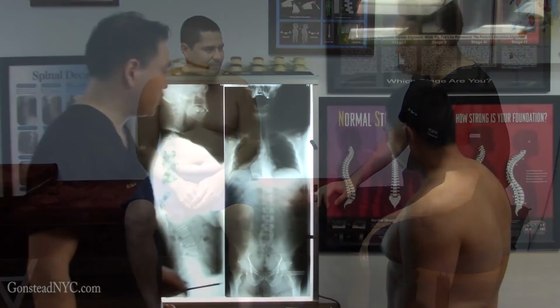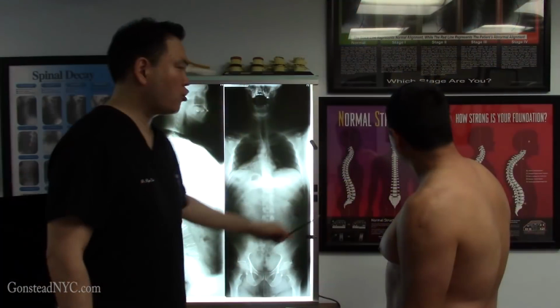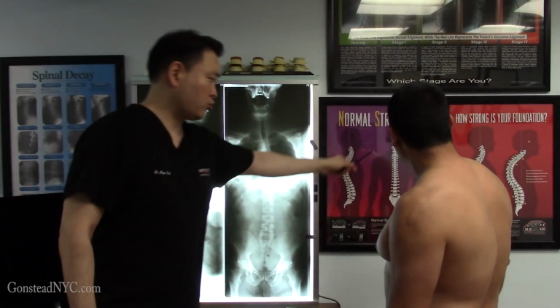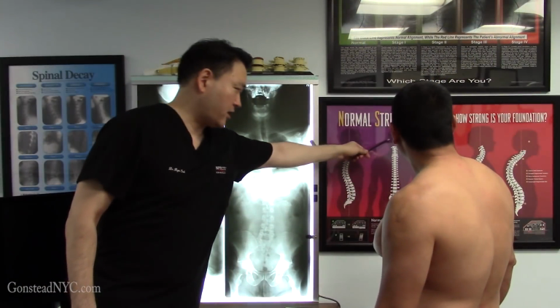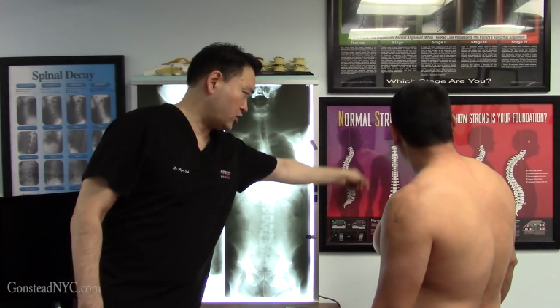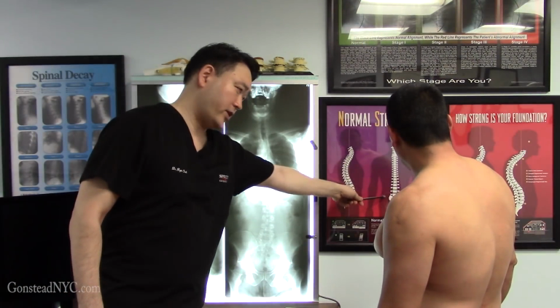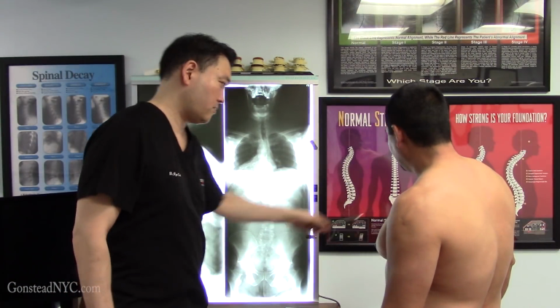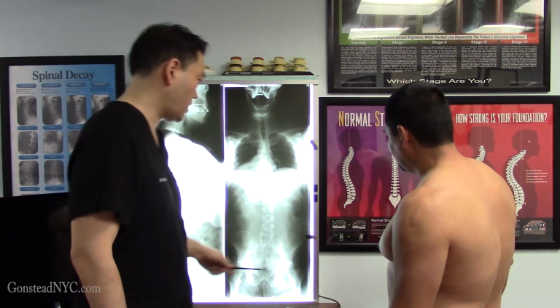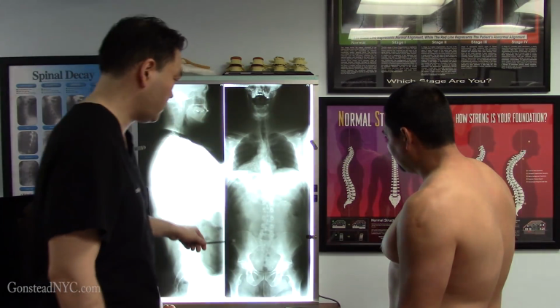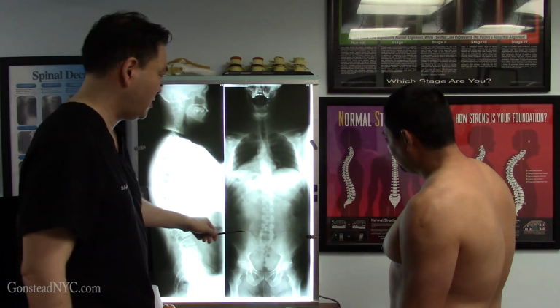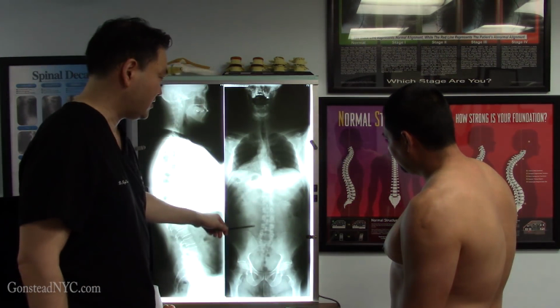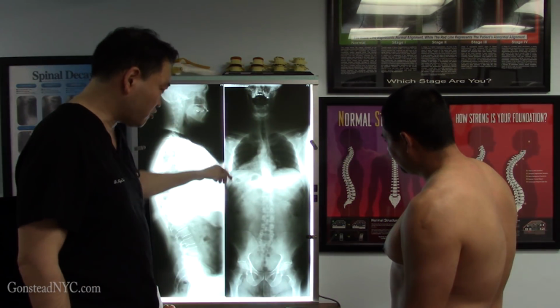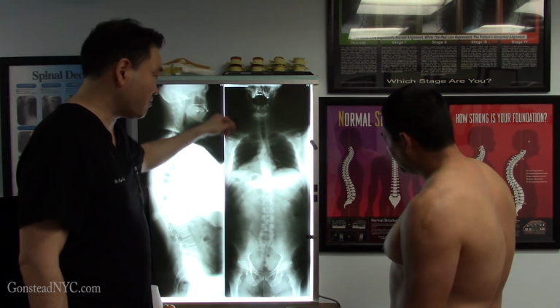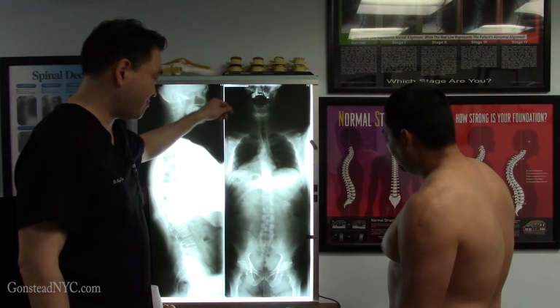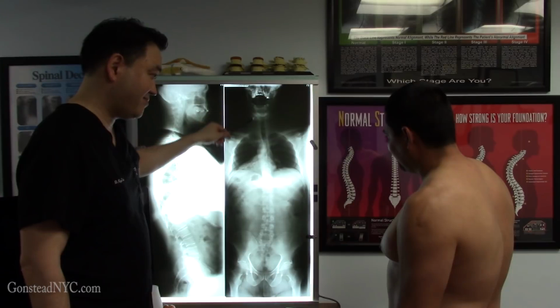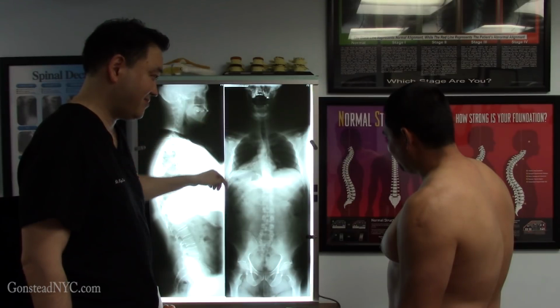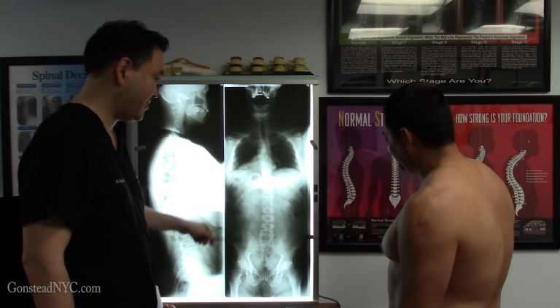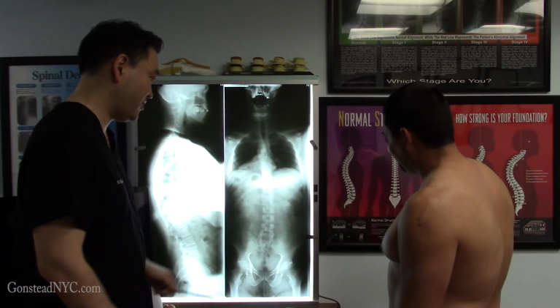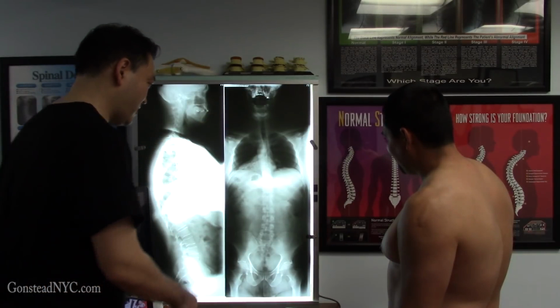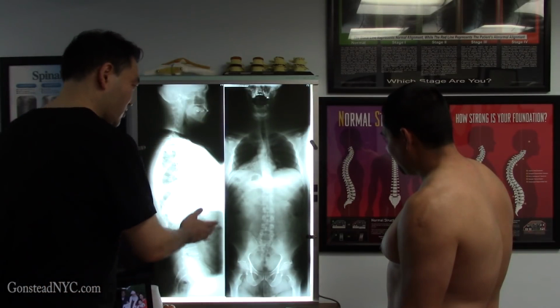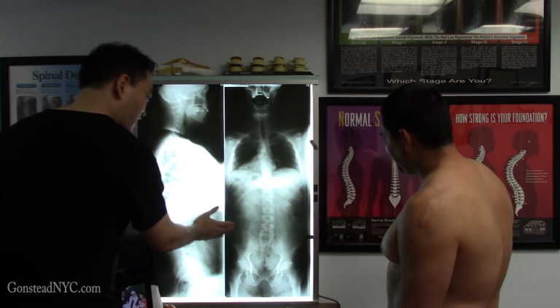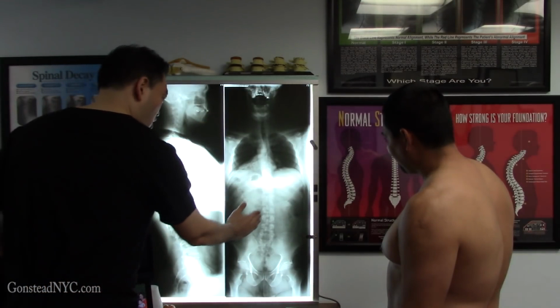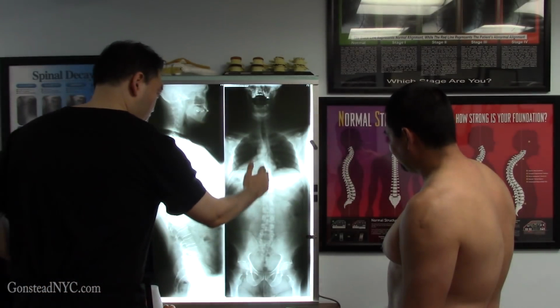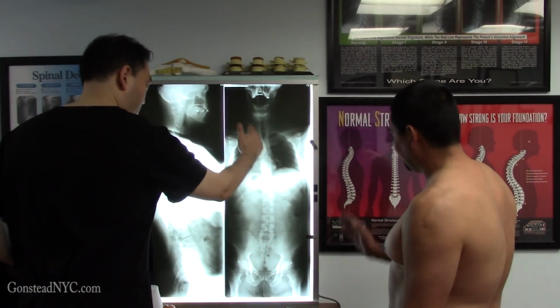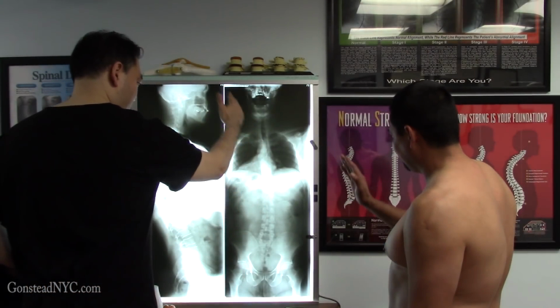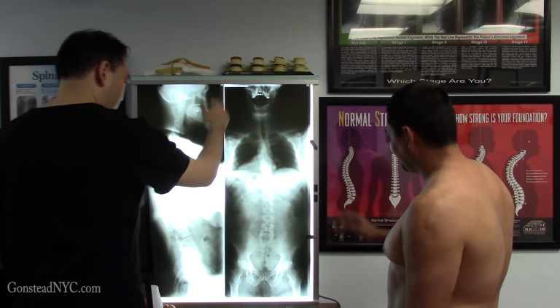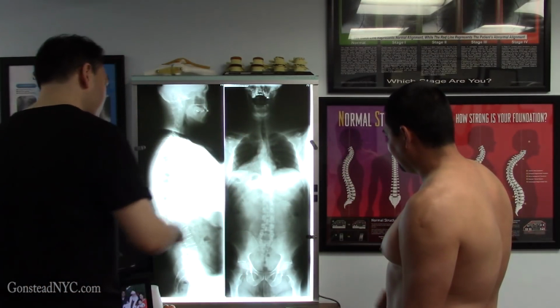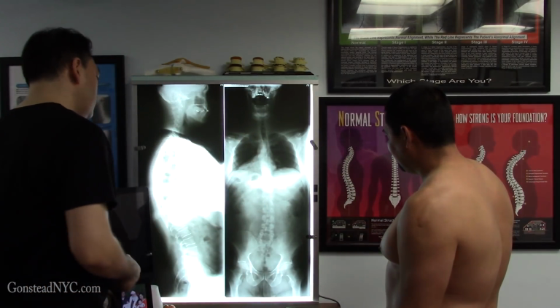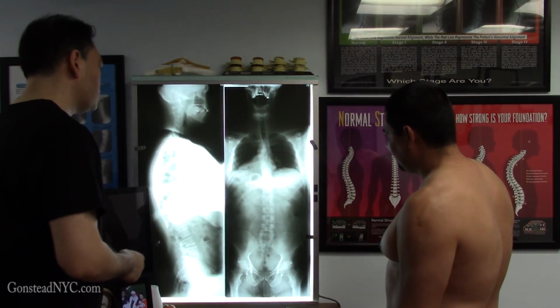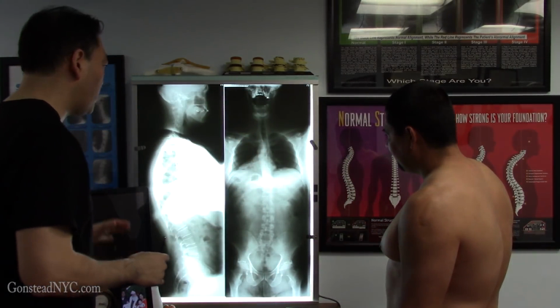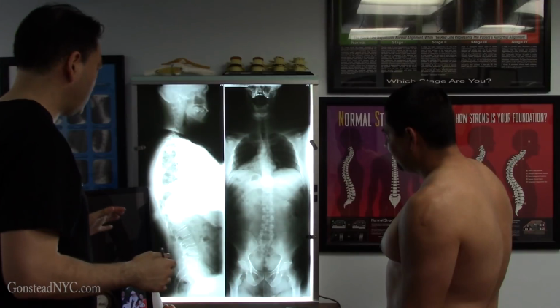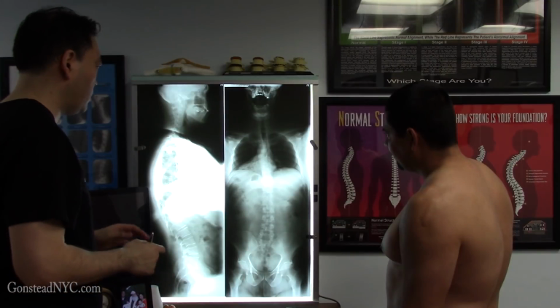Okay, this is what normal is supposed to look like — nice and straight. Does that look straight to you? No. Because everything's curving, just going up. Going up, yeah, right? So why is that?